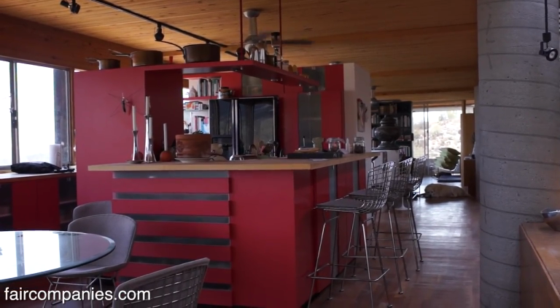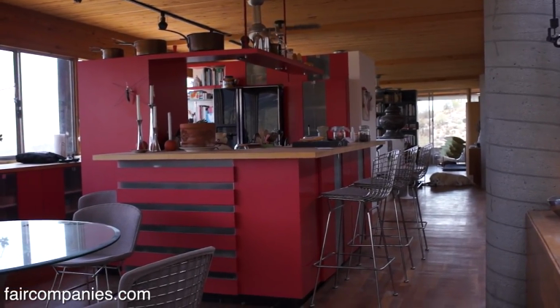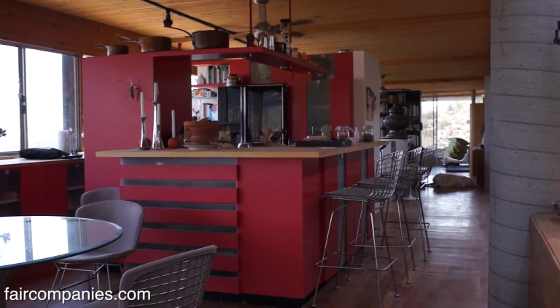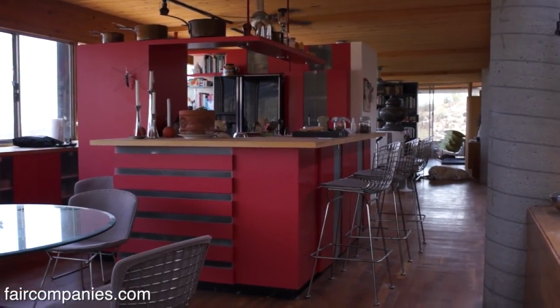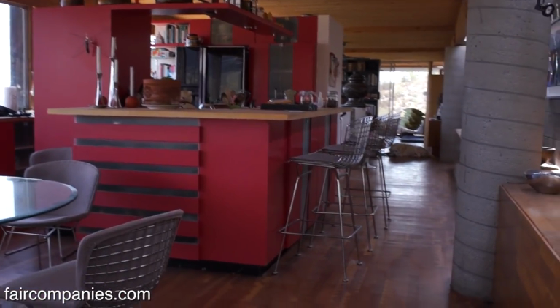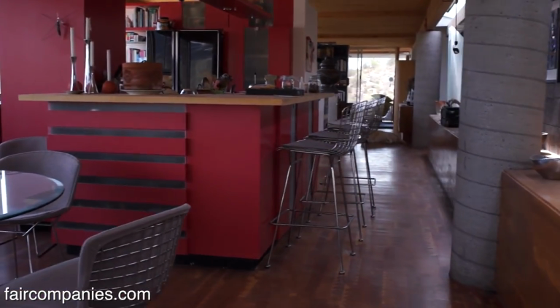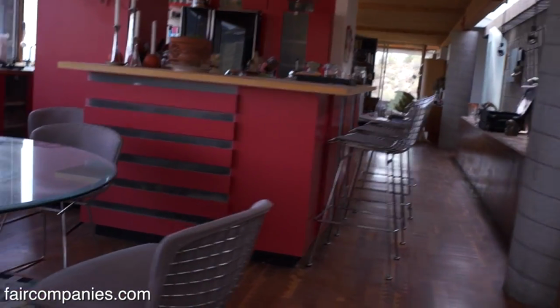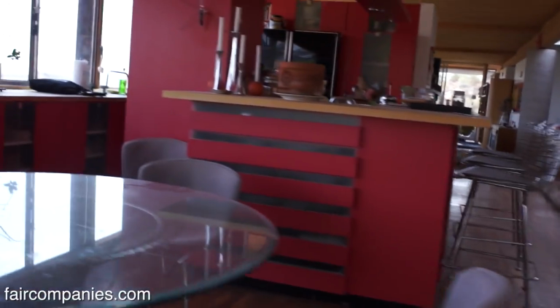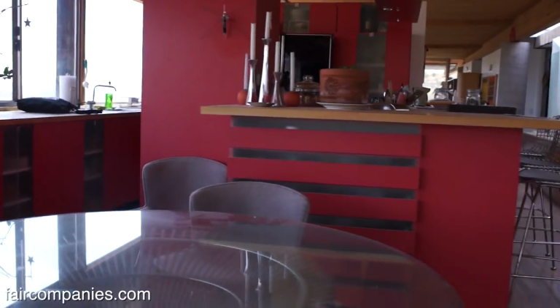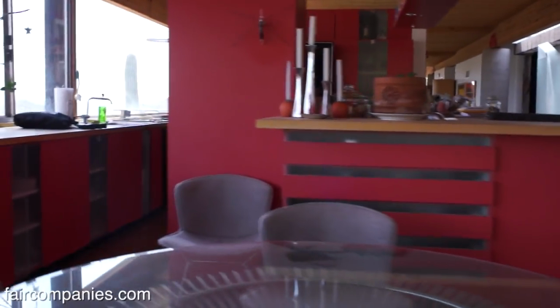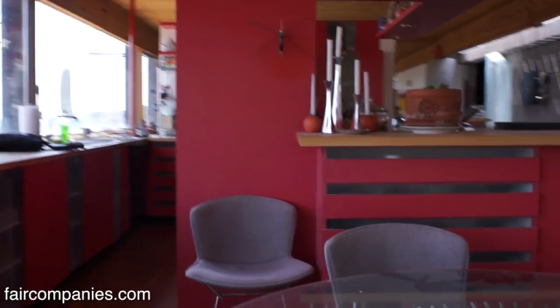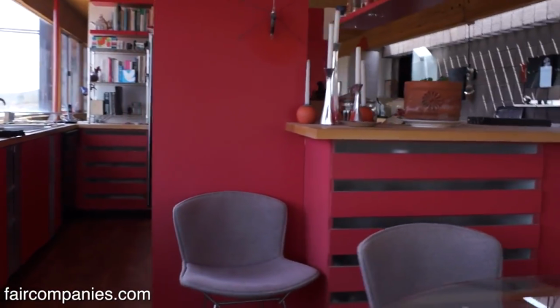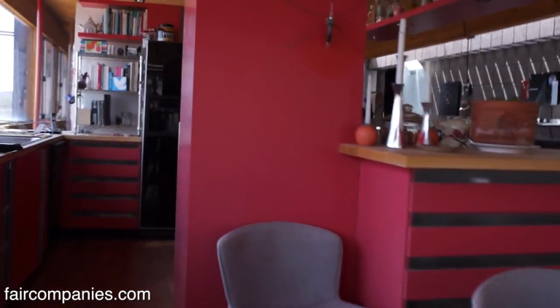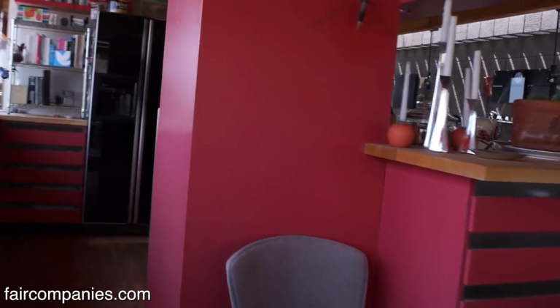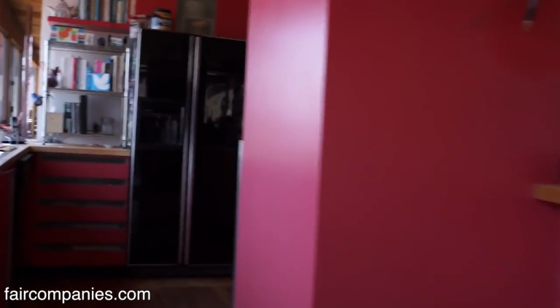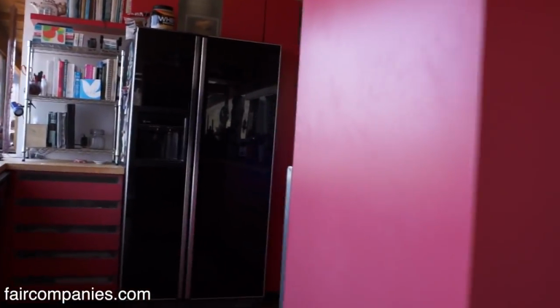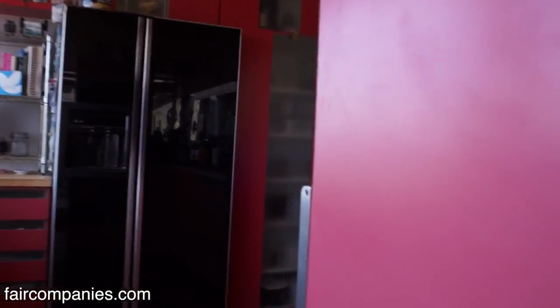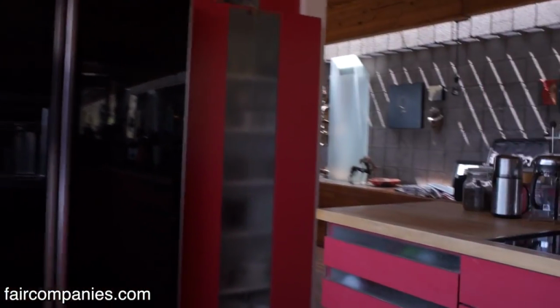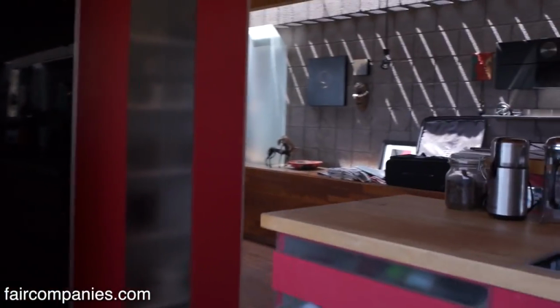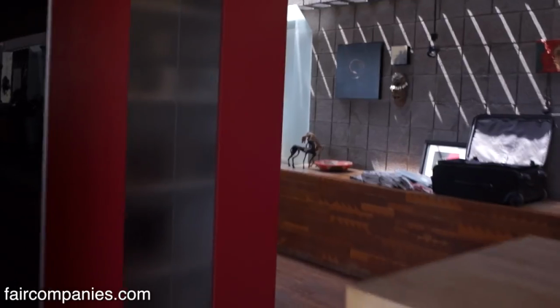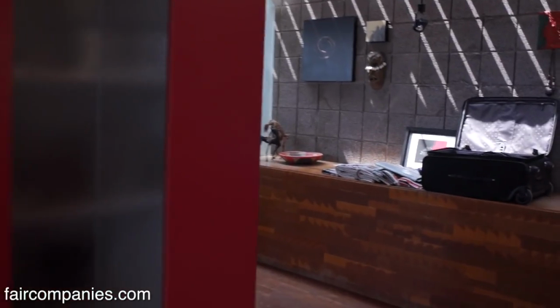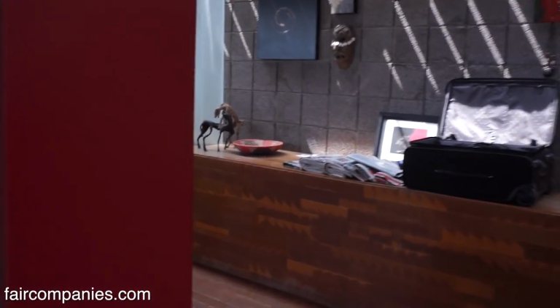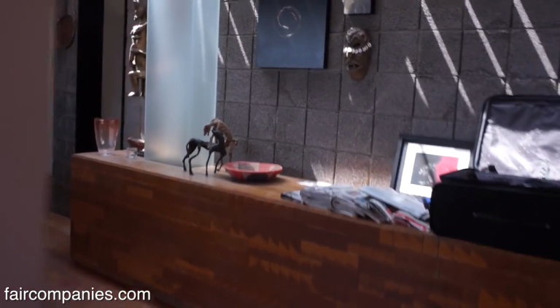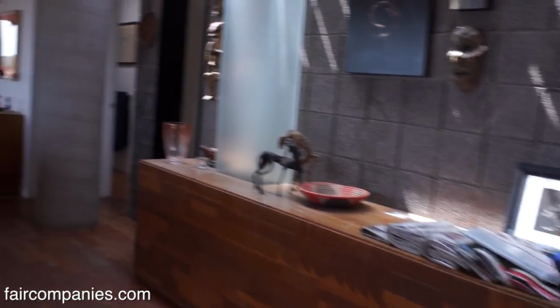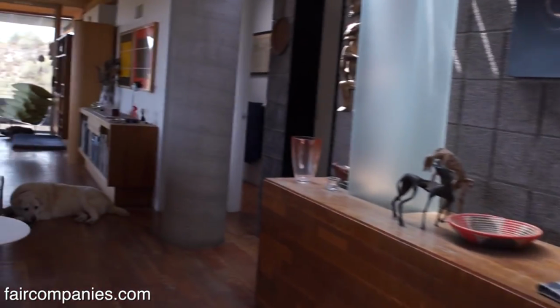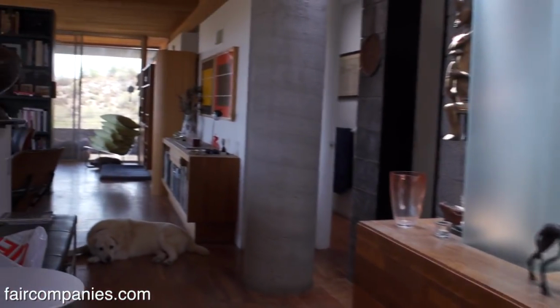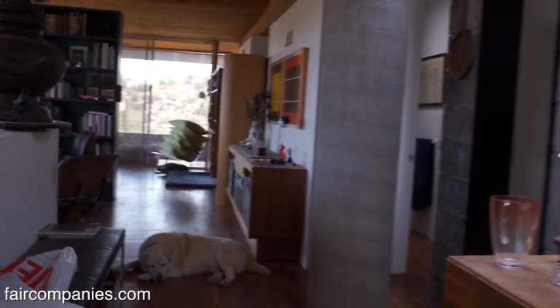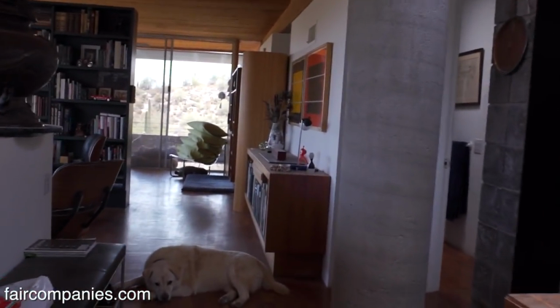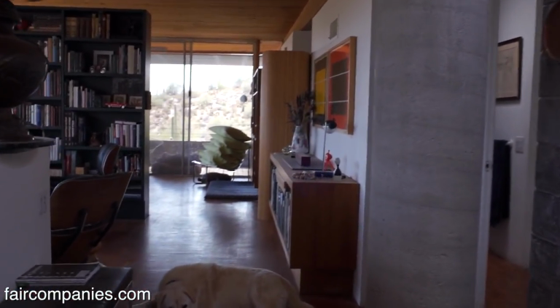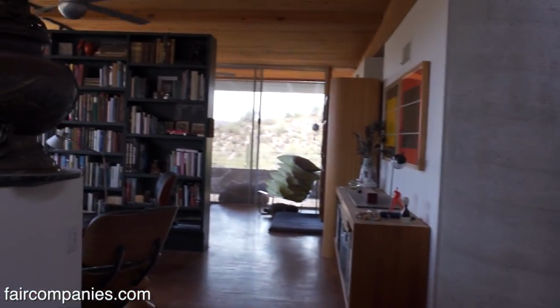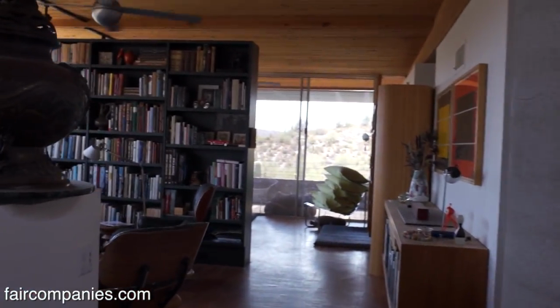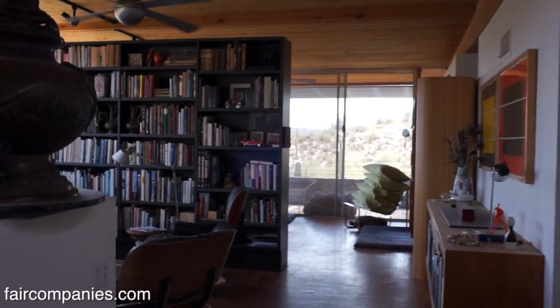This whole space up here is one room — the living, dining, and kitchen on the east side, the master bedroom on the west side, and my library in the middle.